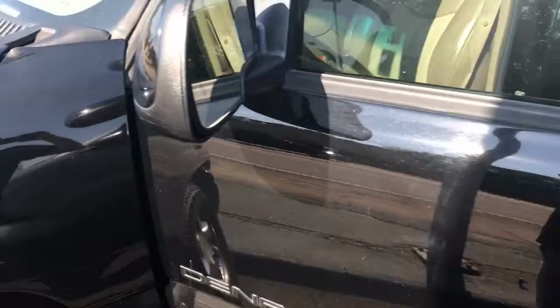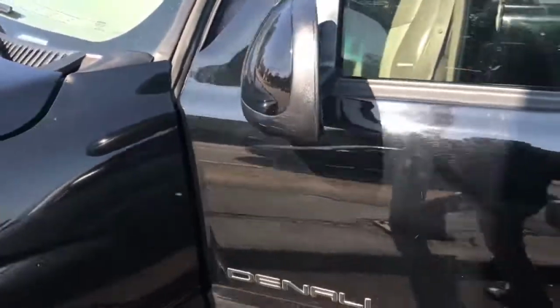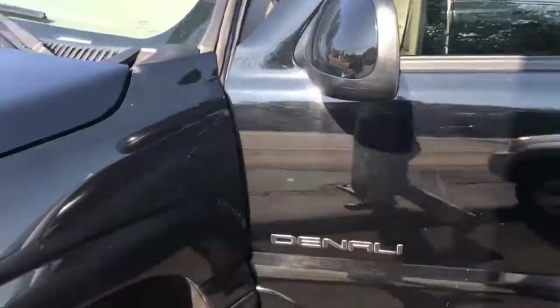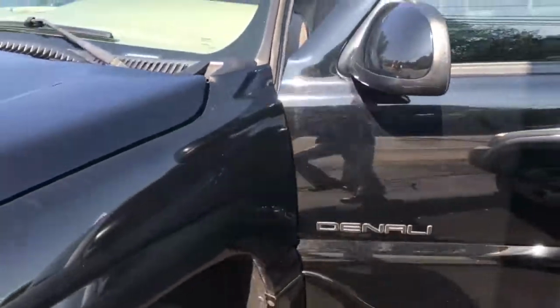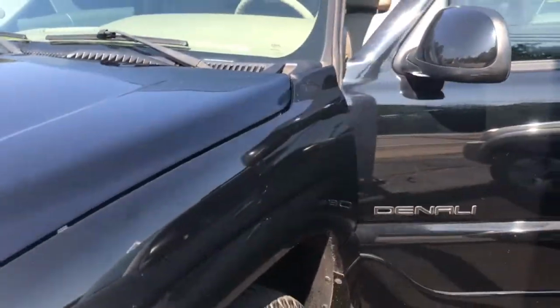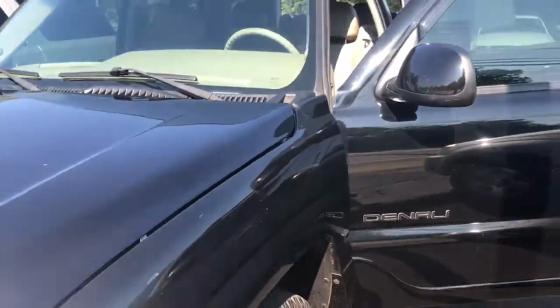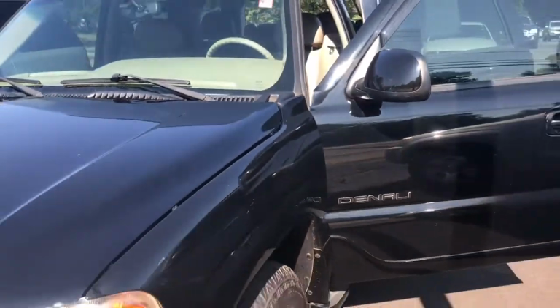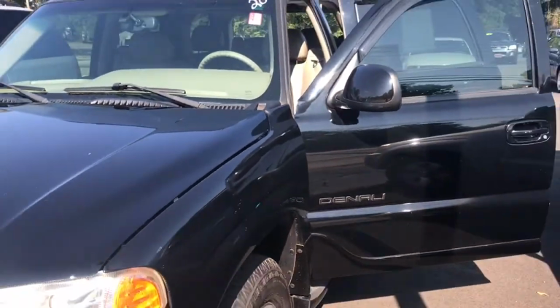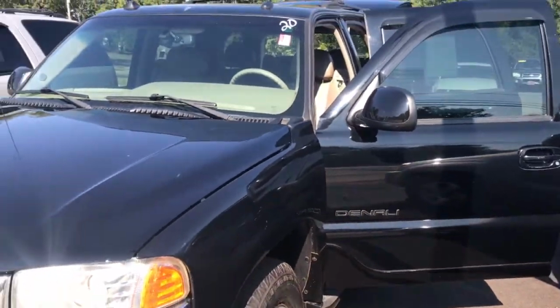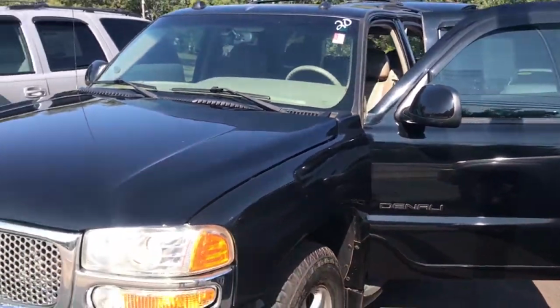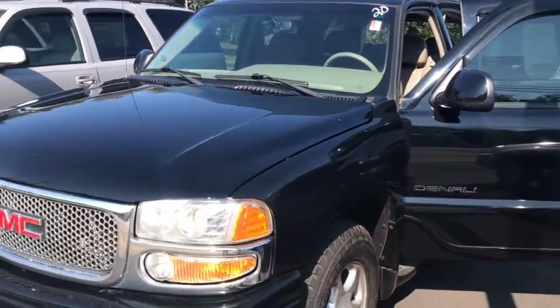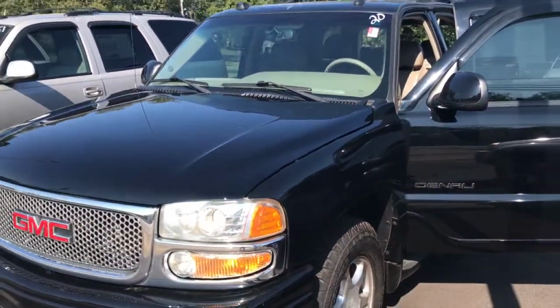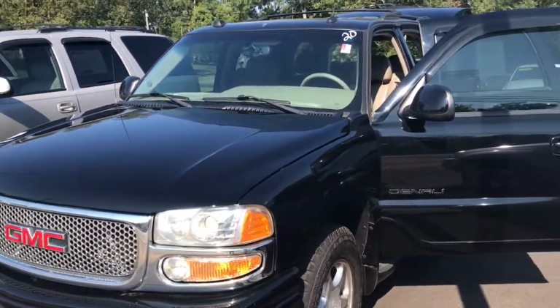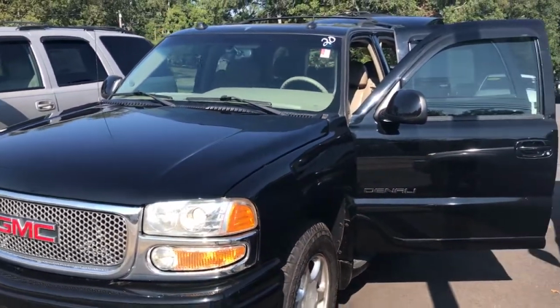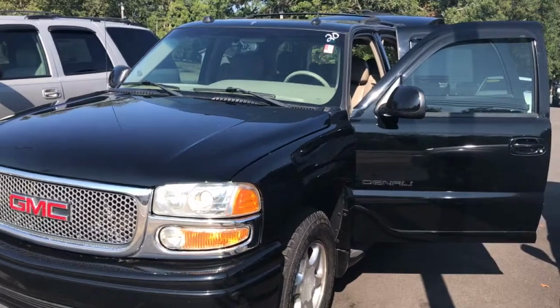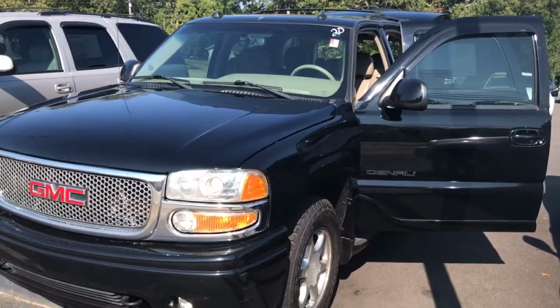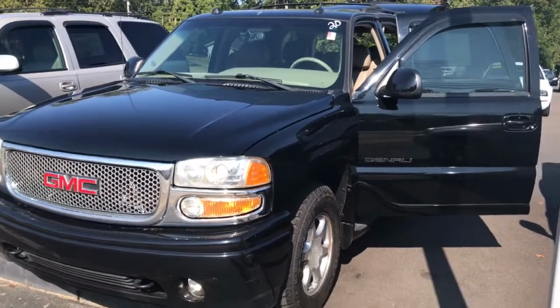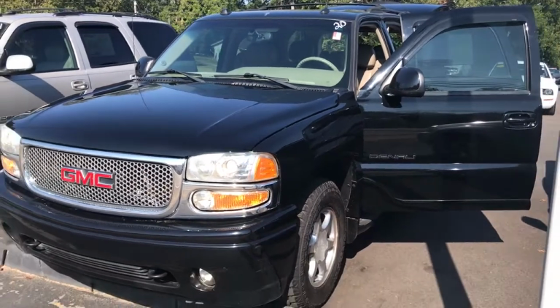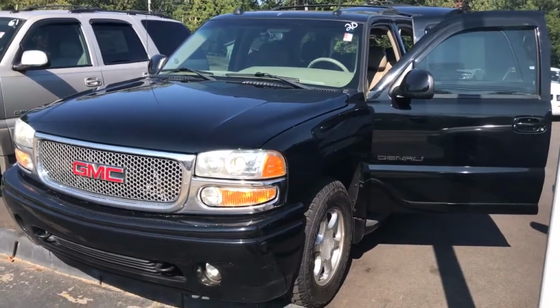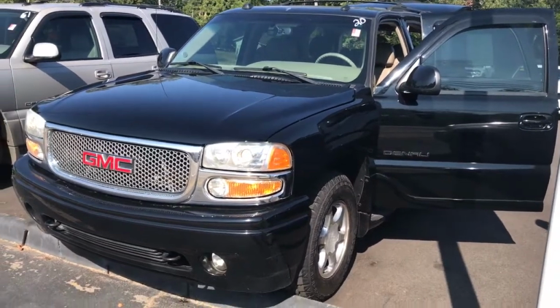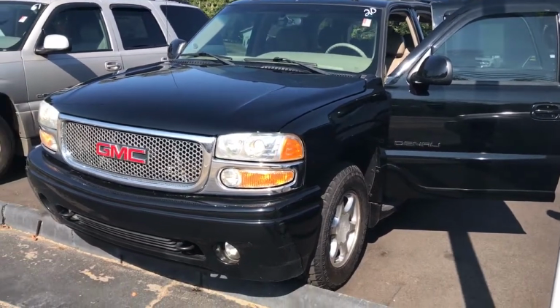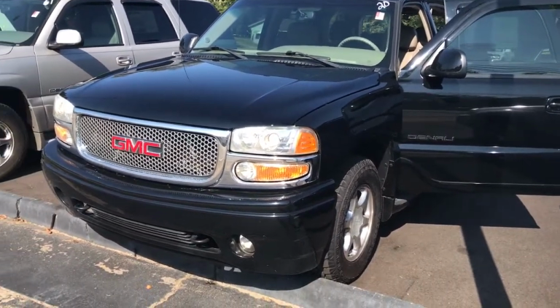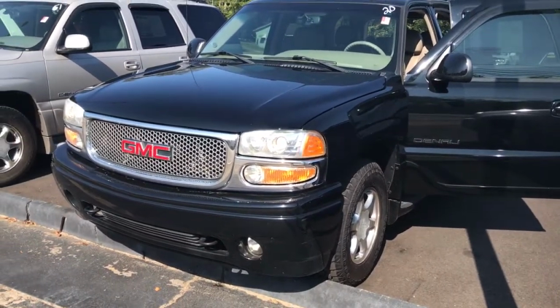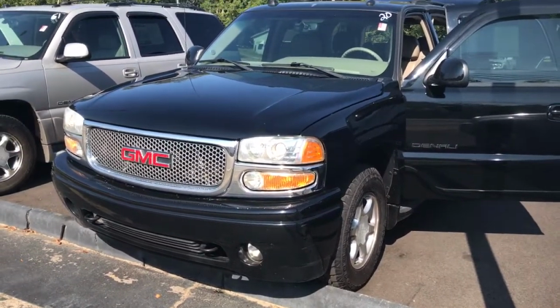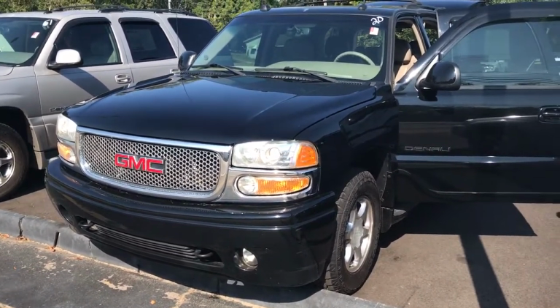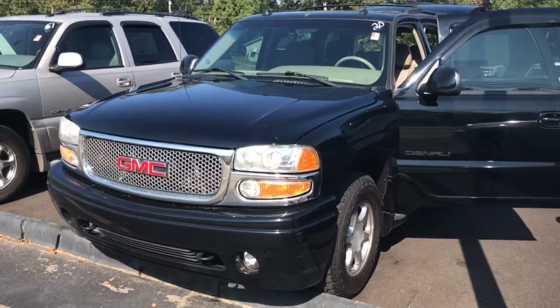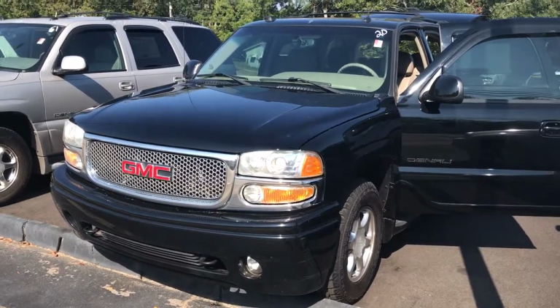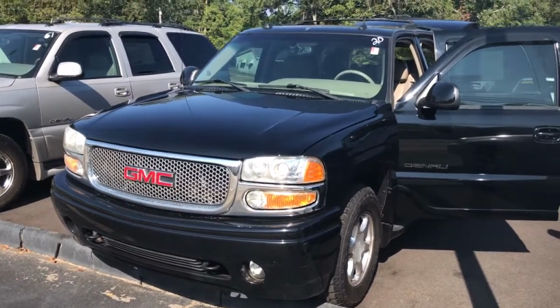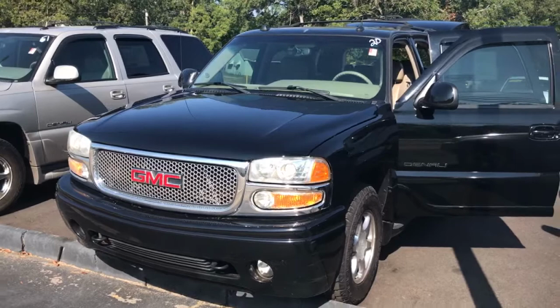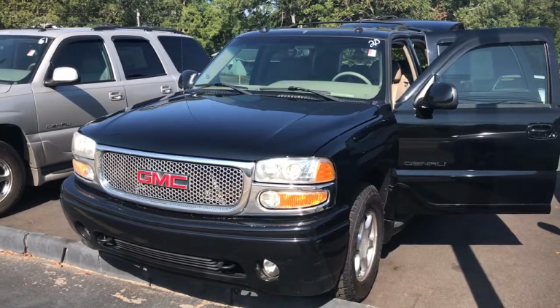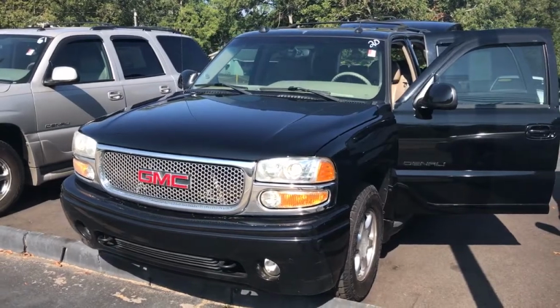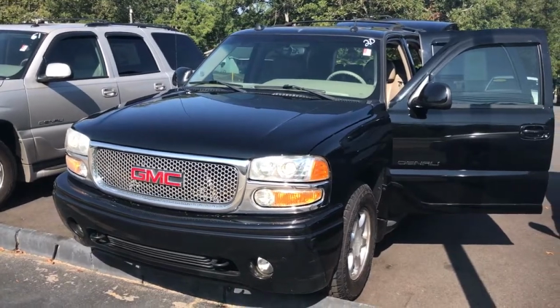I'd love to invite you back here to test drive. Please feel free to give me a call with any questions. You can reach me here at 706-882-2963. Again, this is Wanda with LaGrange Toyota and I look forward to hearing from you soon.